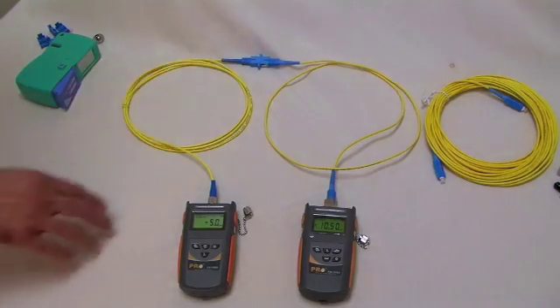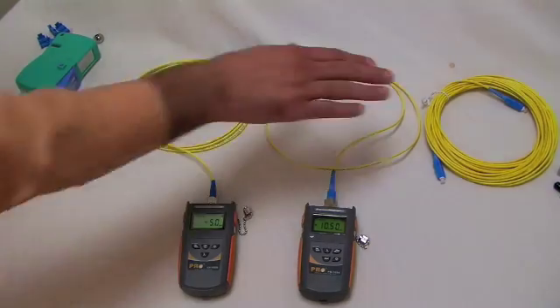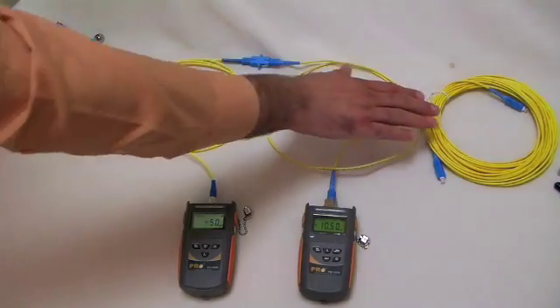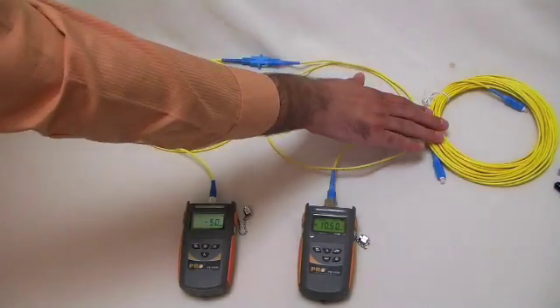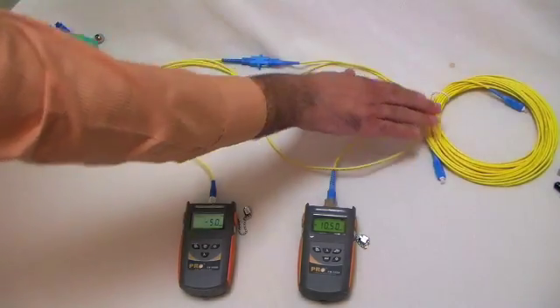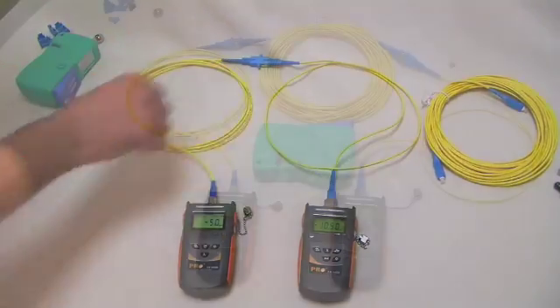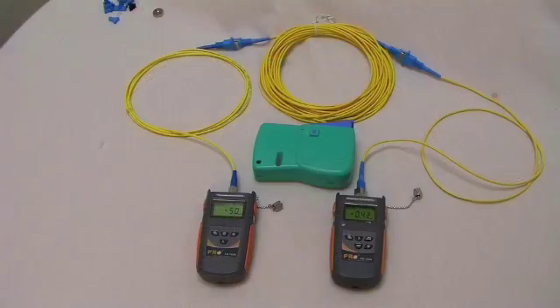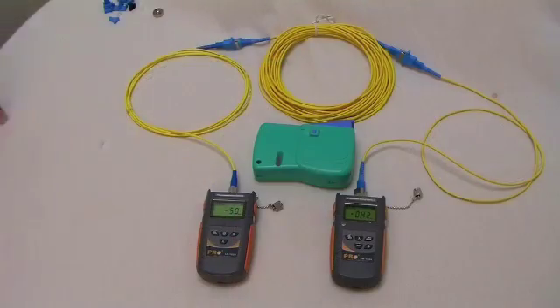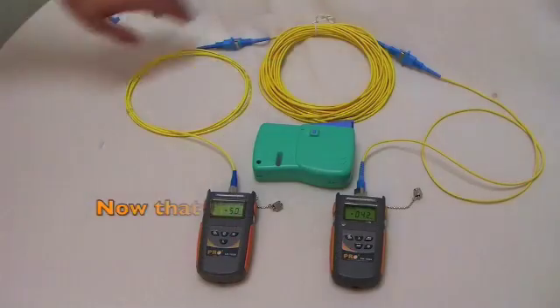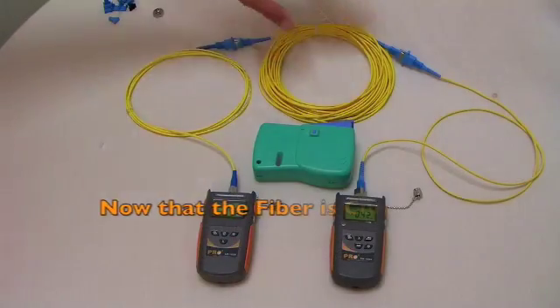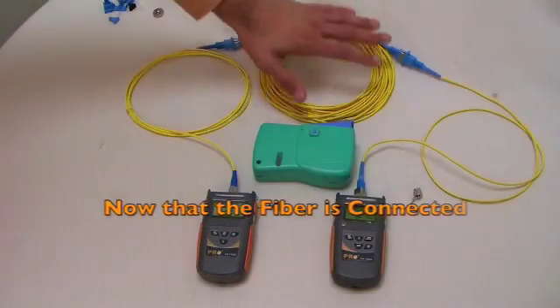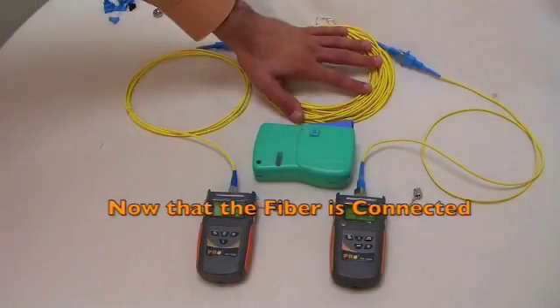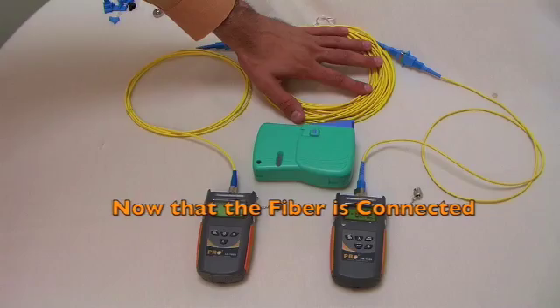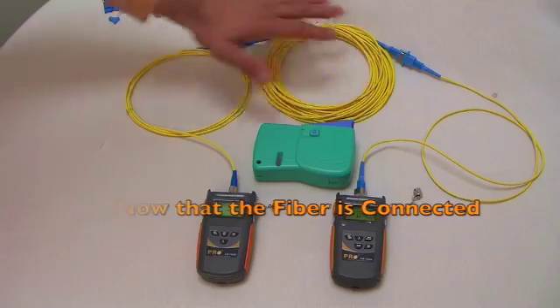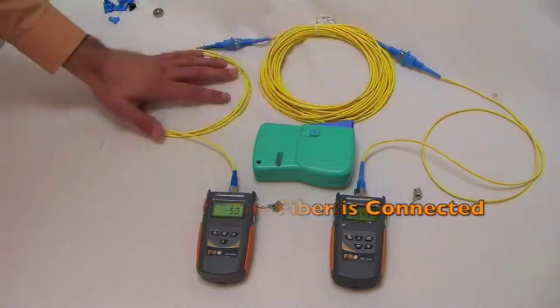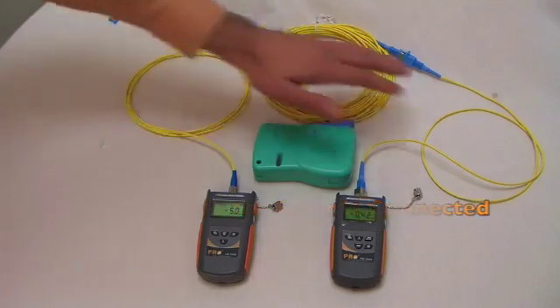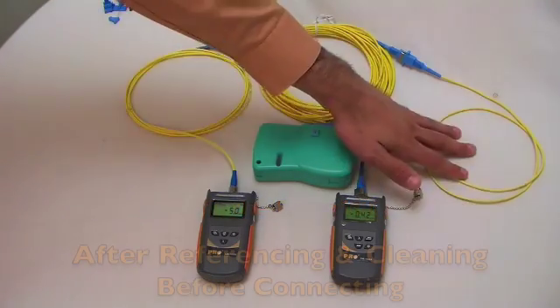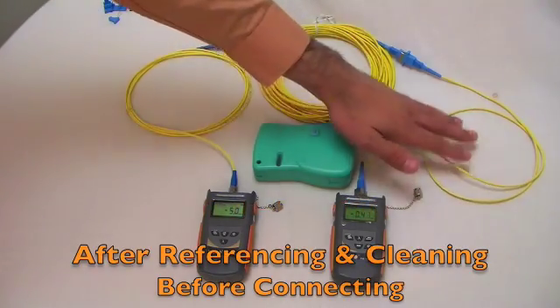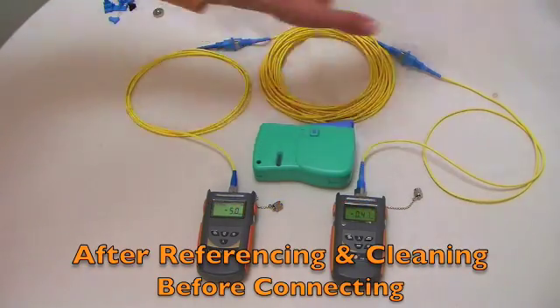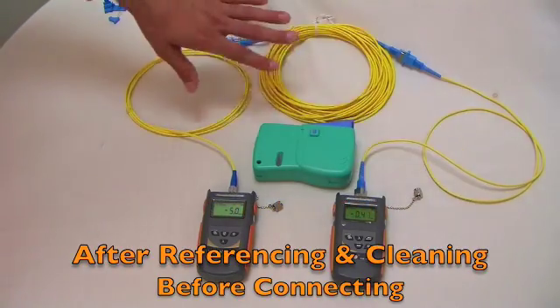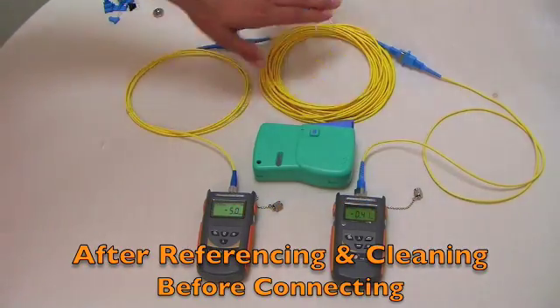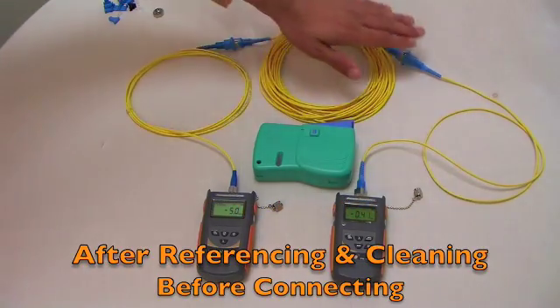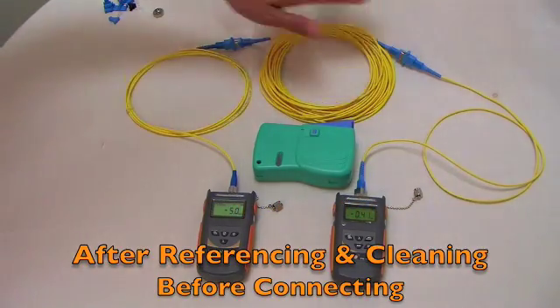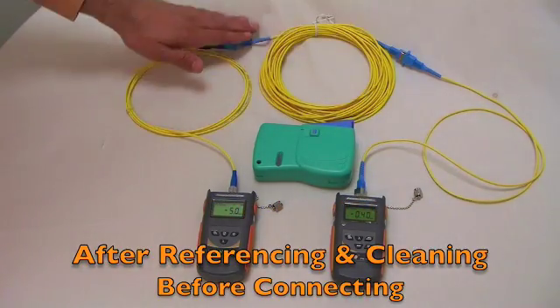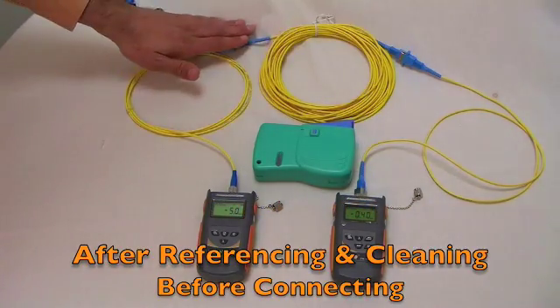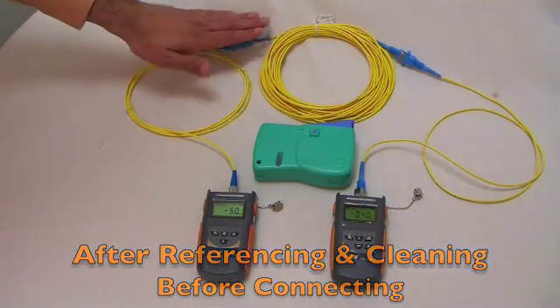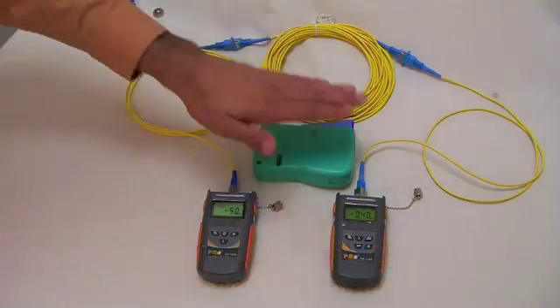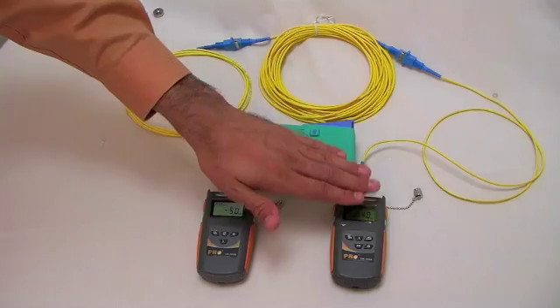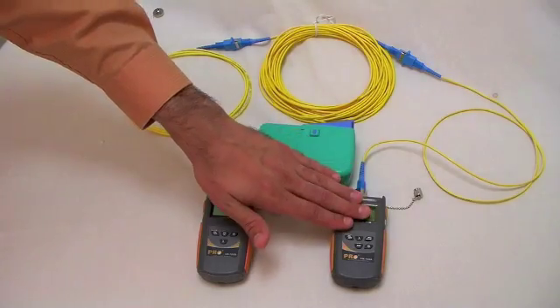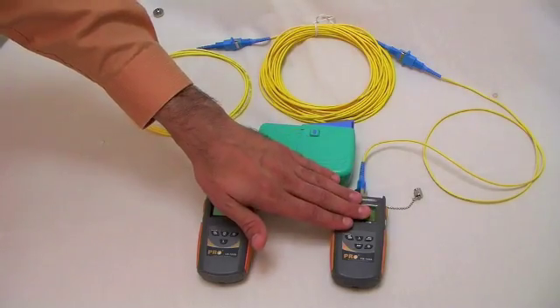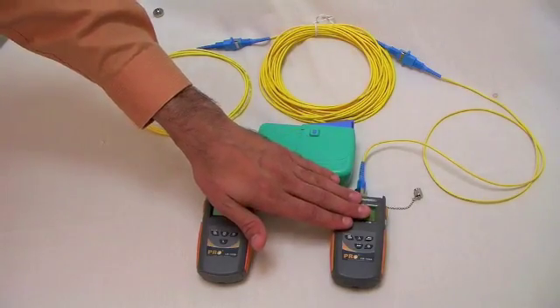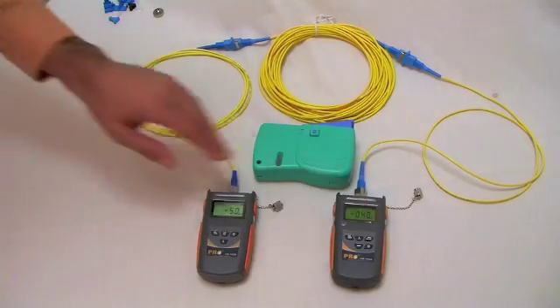Now we're going to introduce our fiber under test. We've connected our fiber under test to our lead cables. After referencing and cleaning before we connect, we can take our result on the power meter.